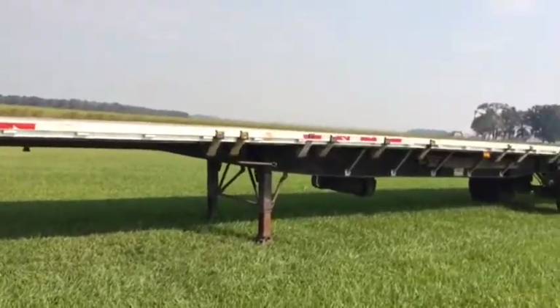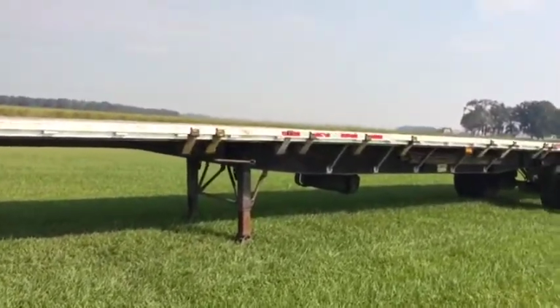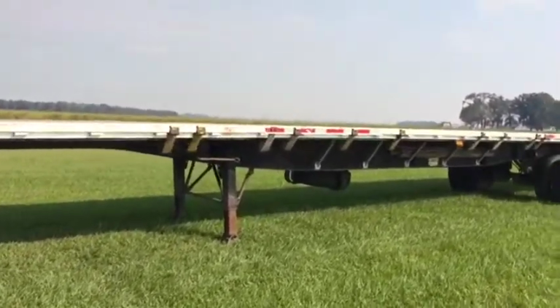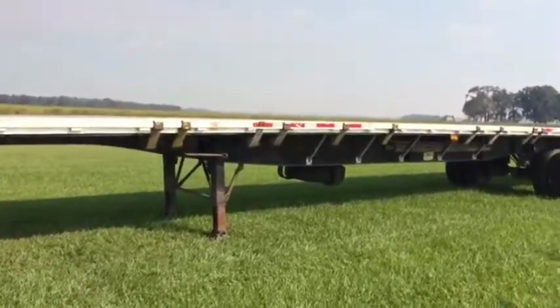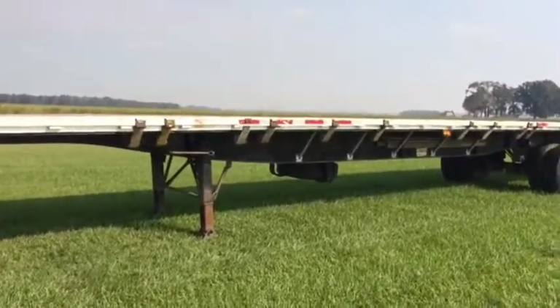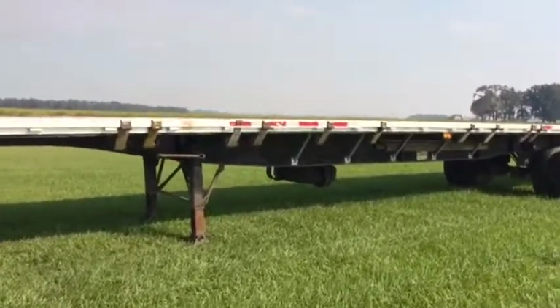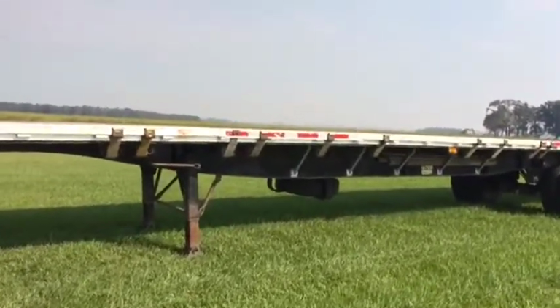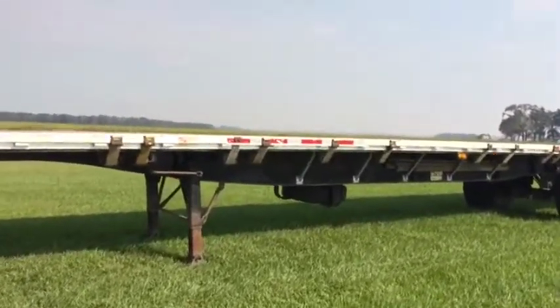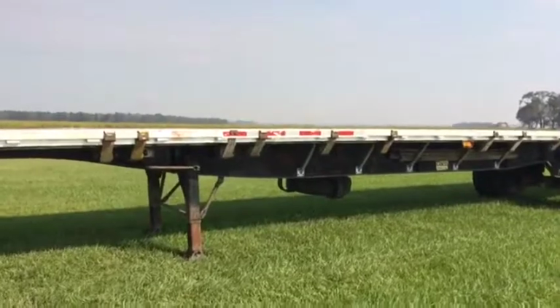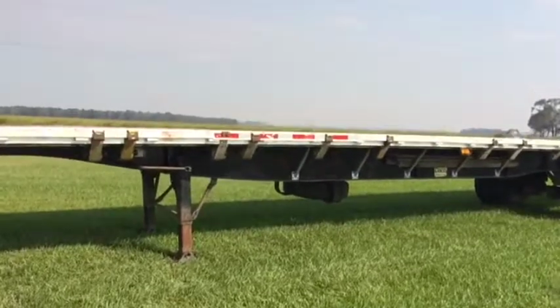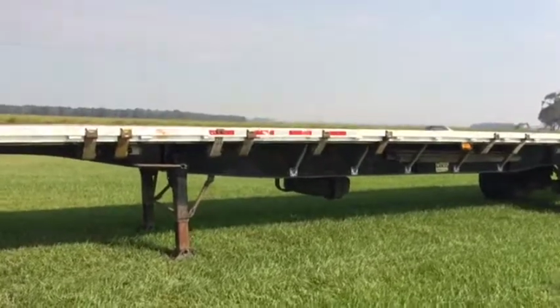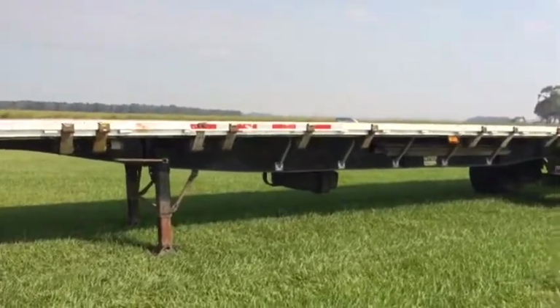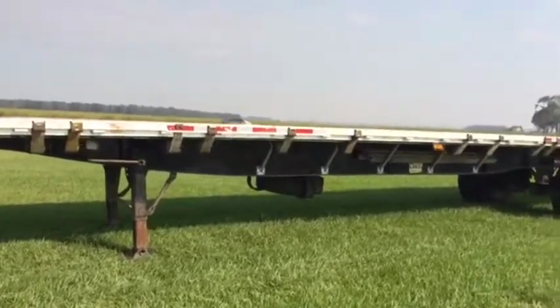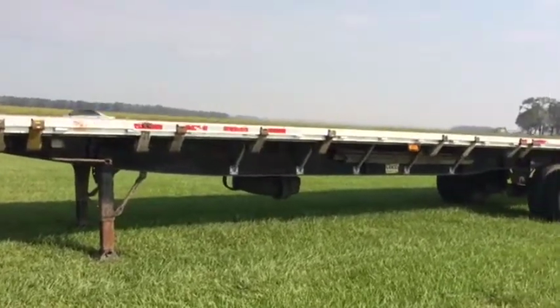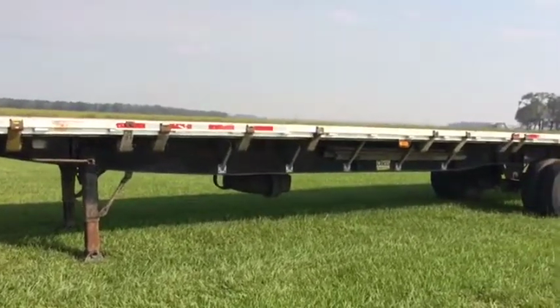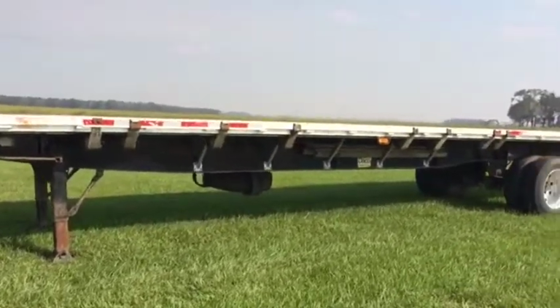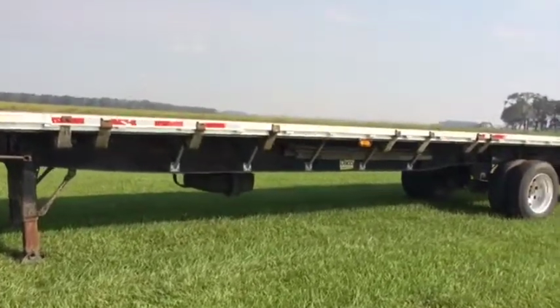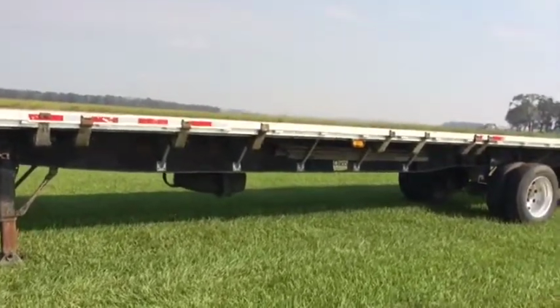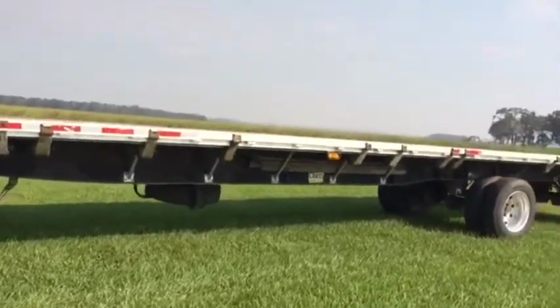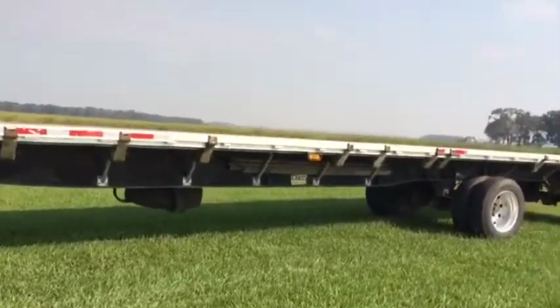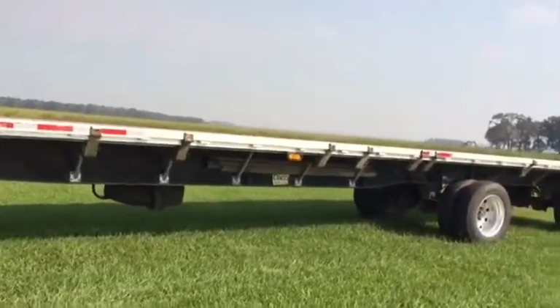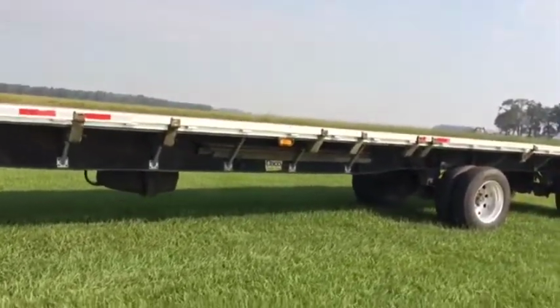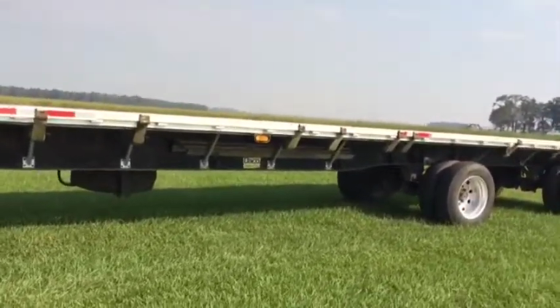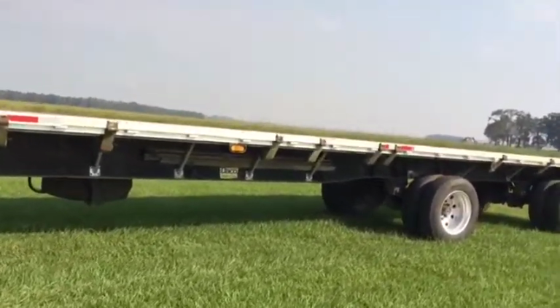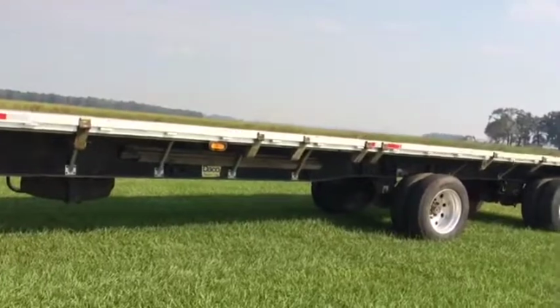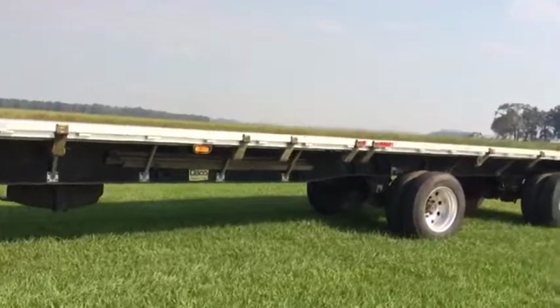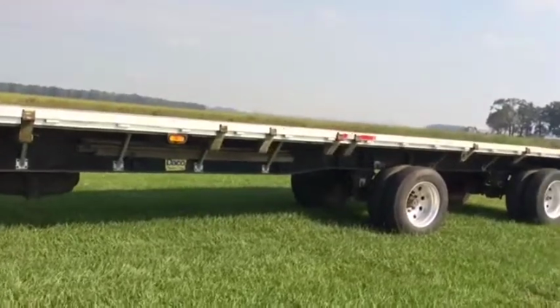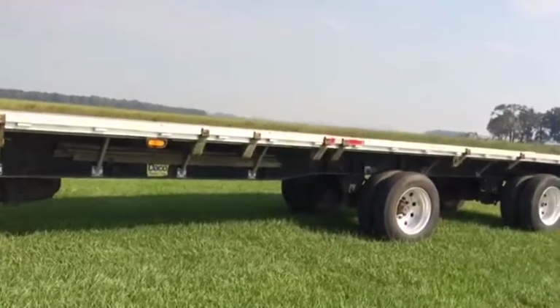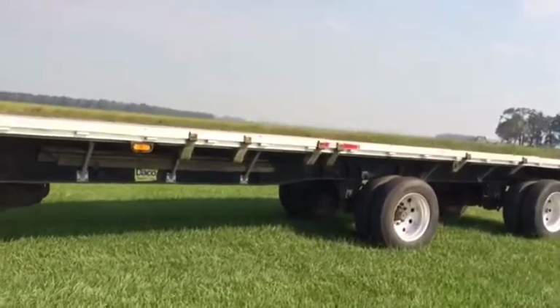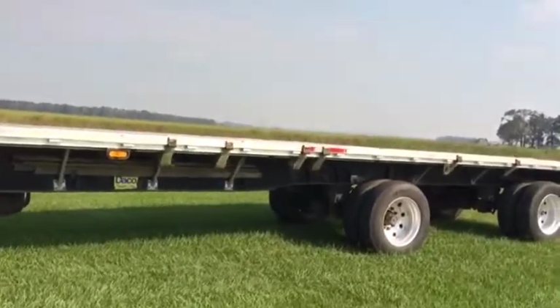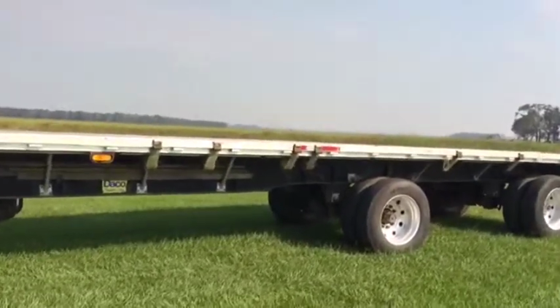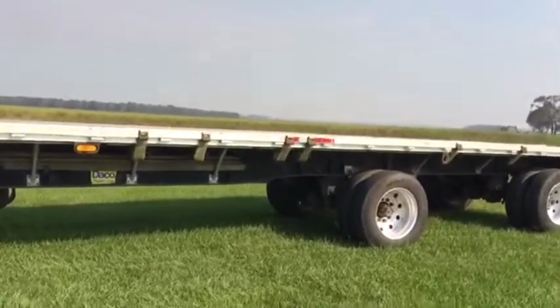It does have the spare tire rack on the other side. You see it does have the sliding ratchets right here with the straps on it. Walk around the truck — you see it's got the aluminum wheels. It's got usable tires, air ride suspension.